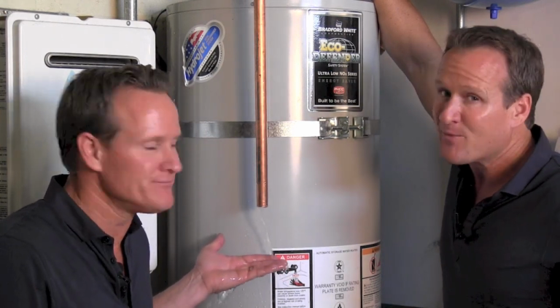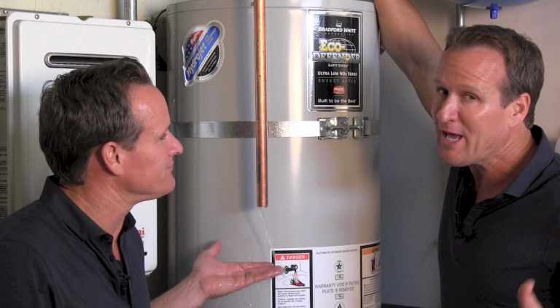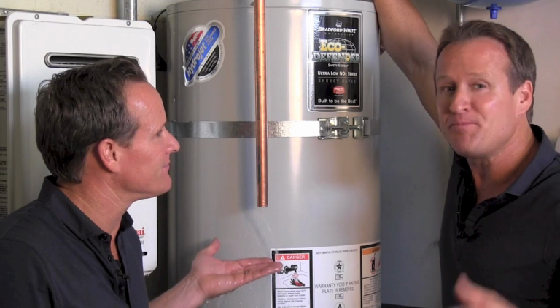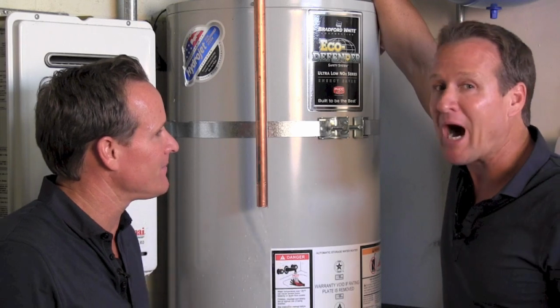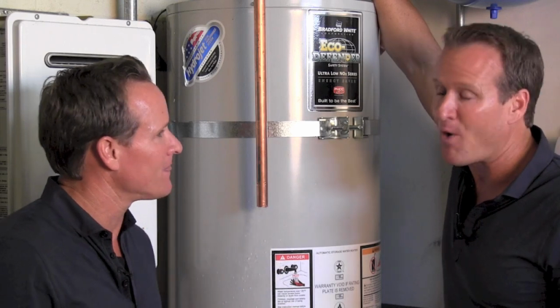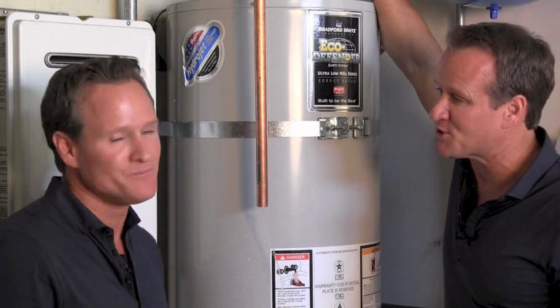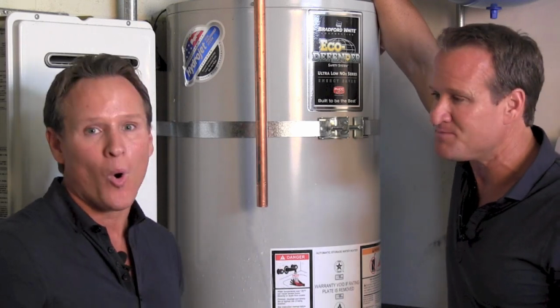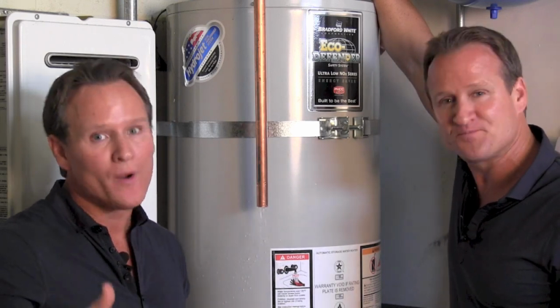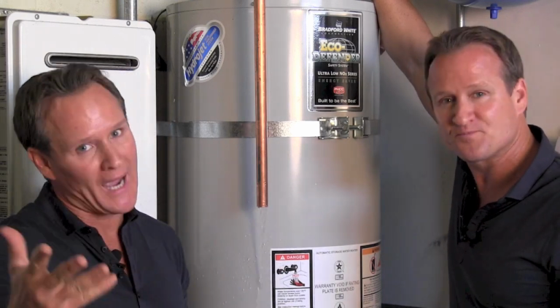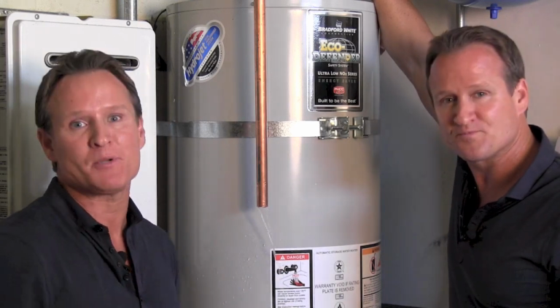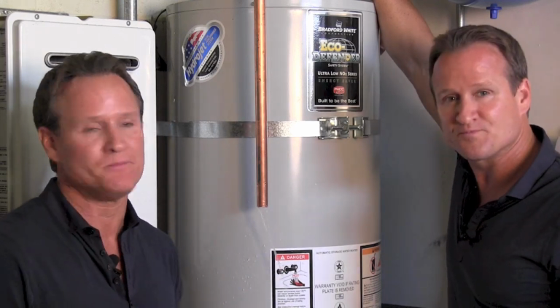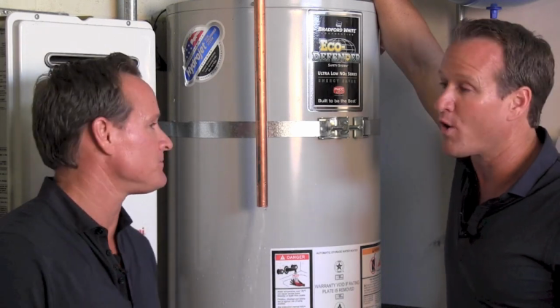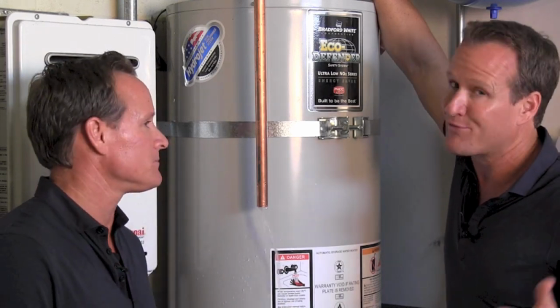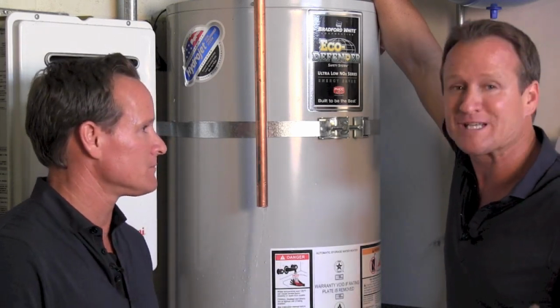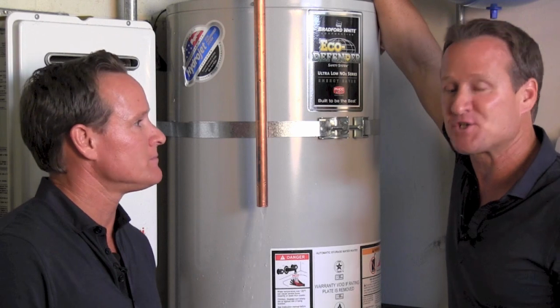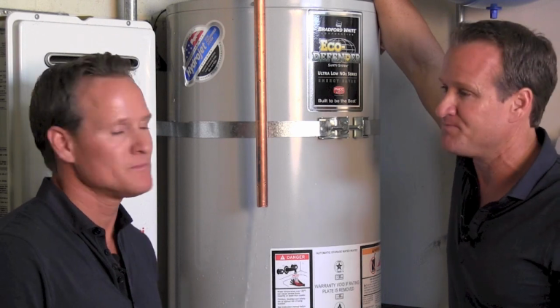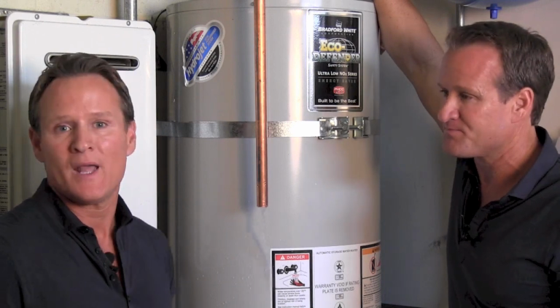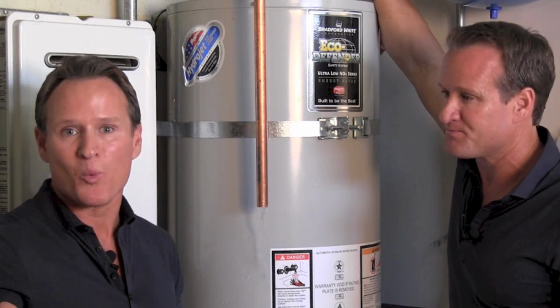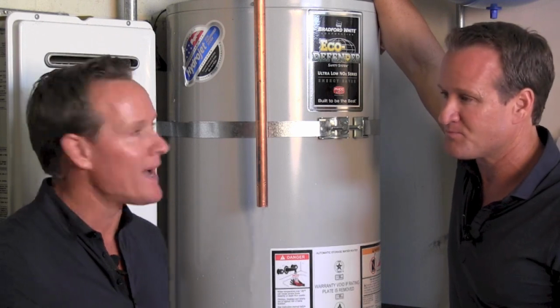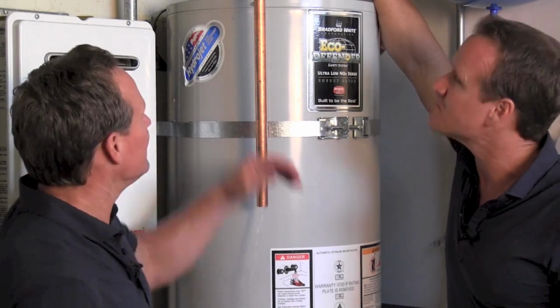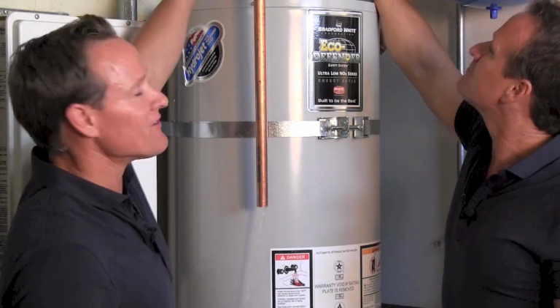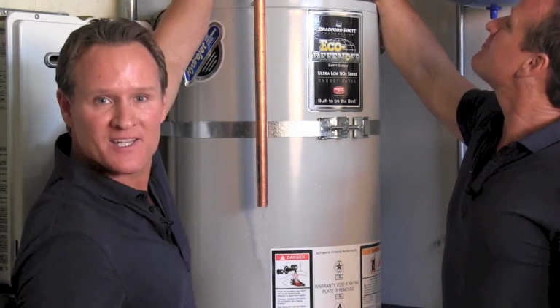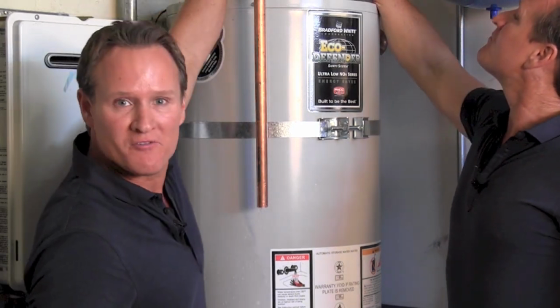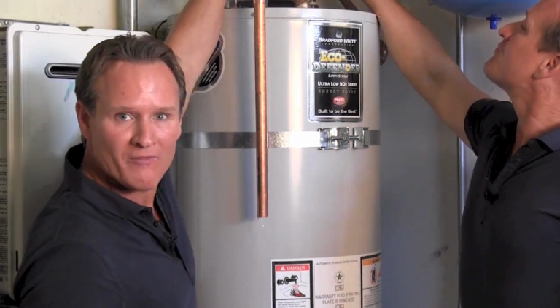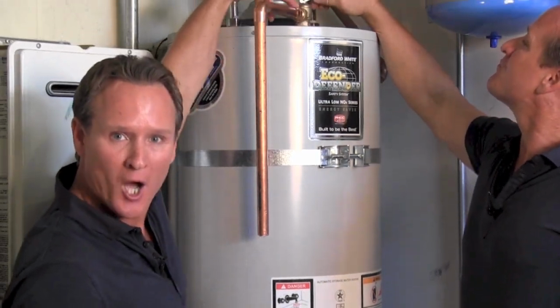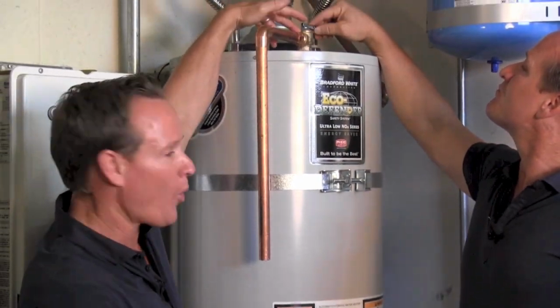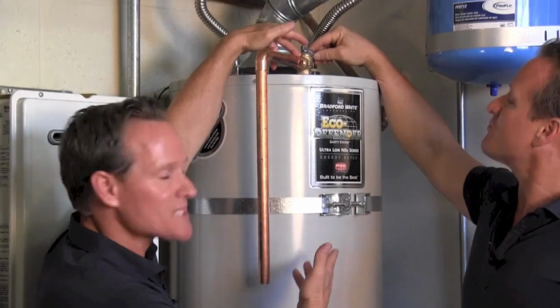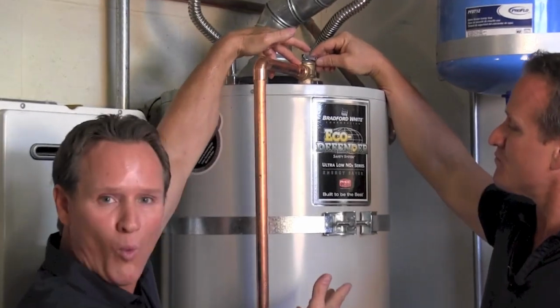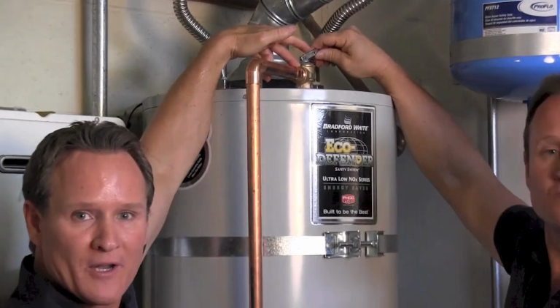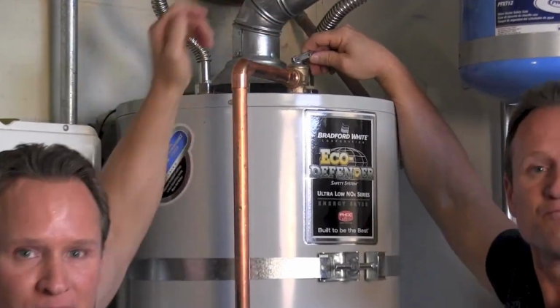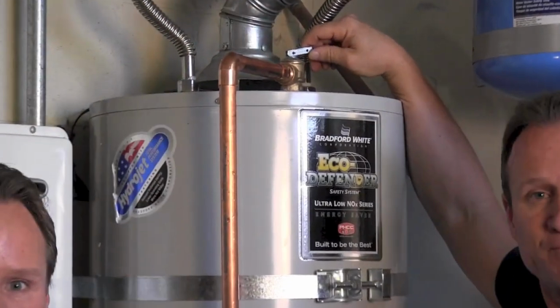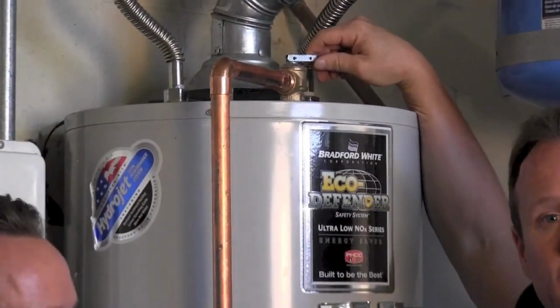Well, it could be due to high water pressure, high temperature, or thermal expansion, as well as a defective valve at the top or the side of the water heater. That's right.